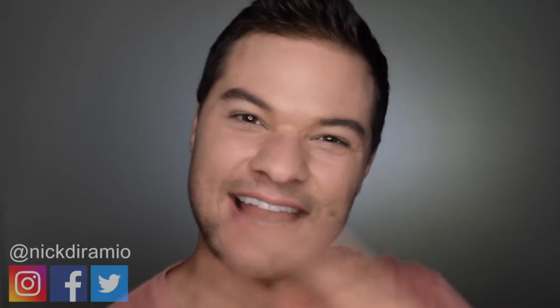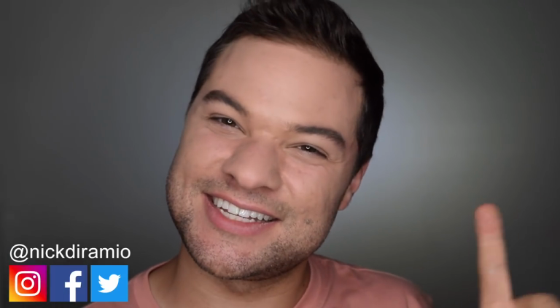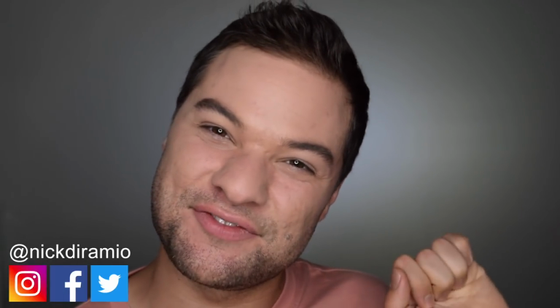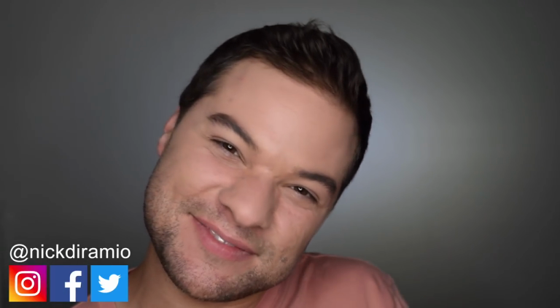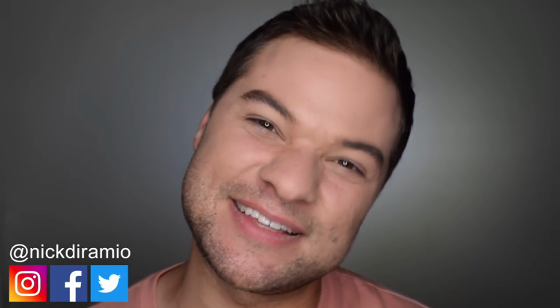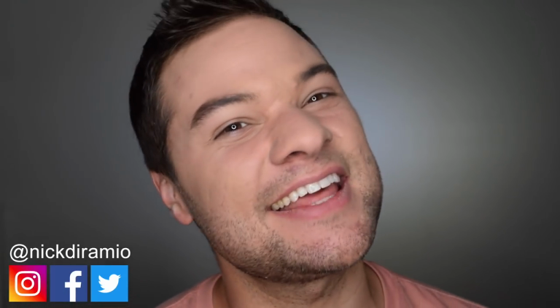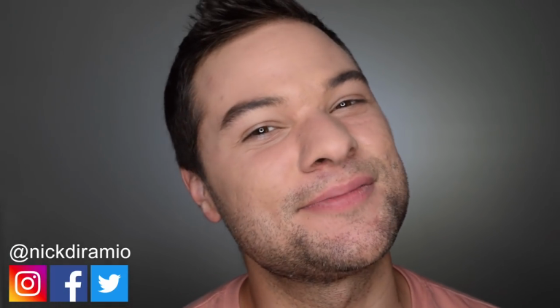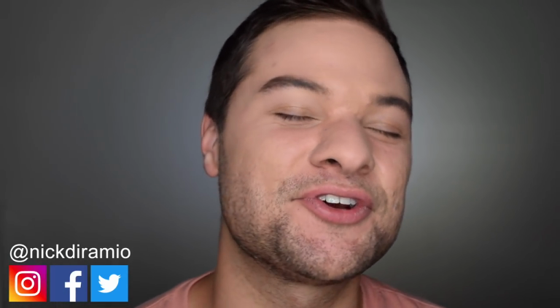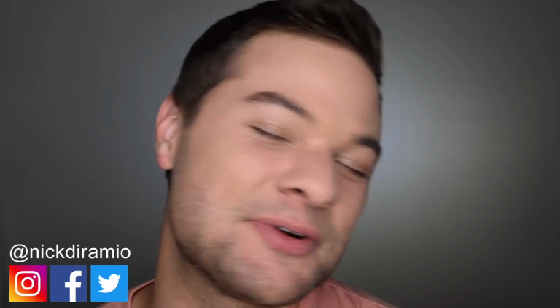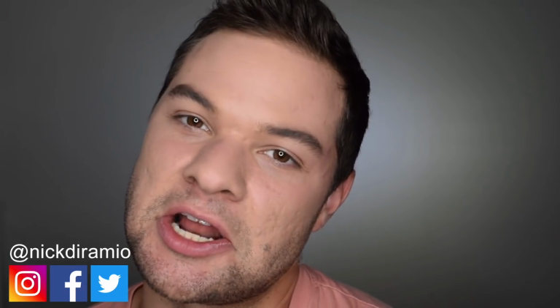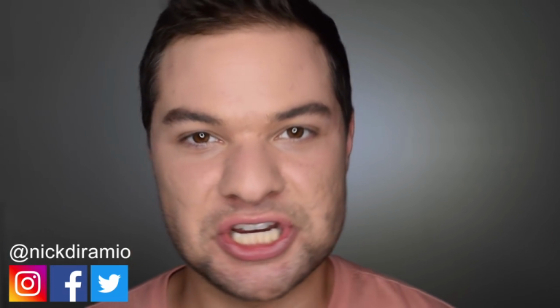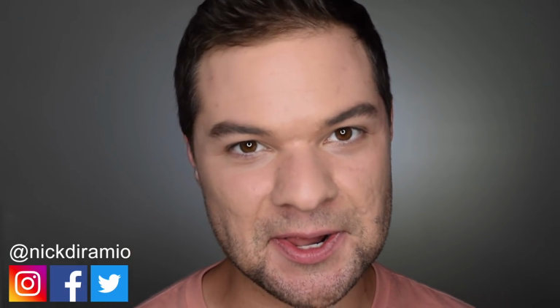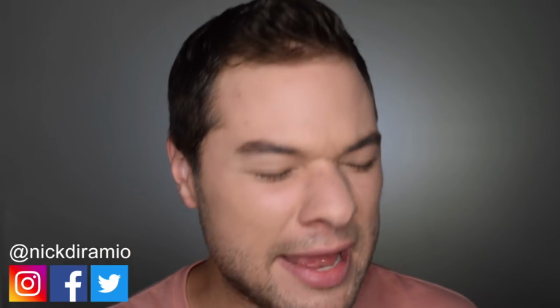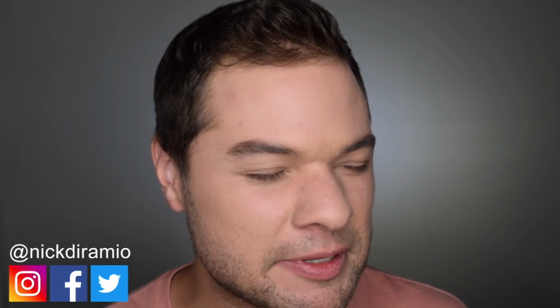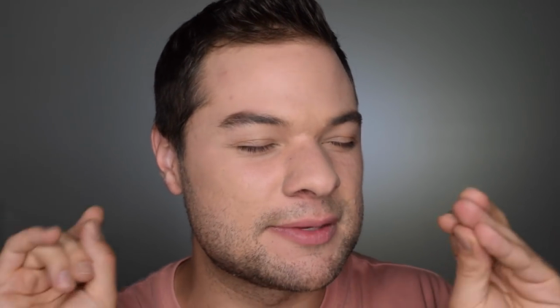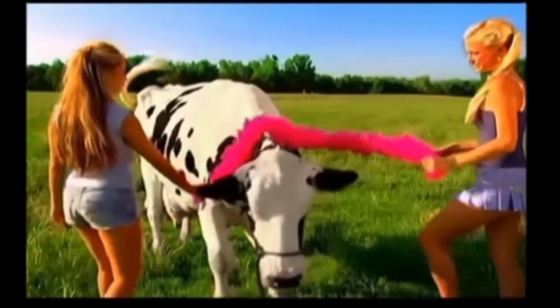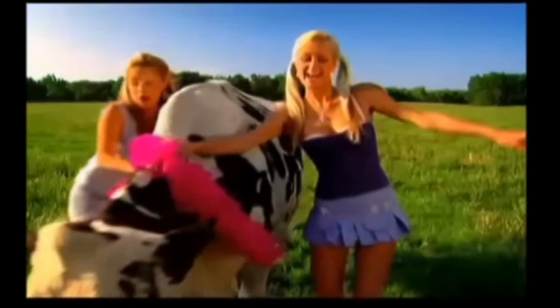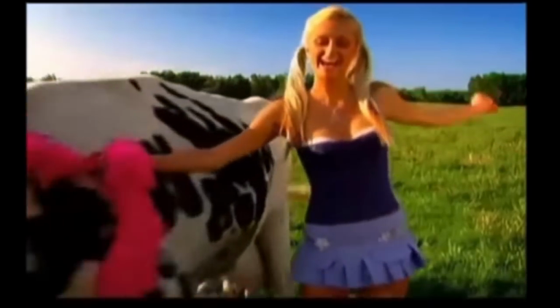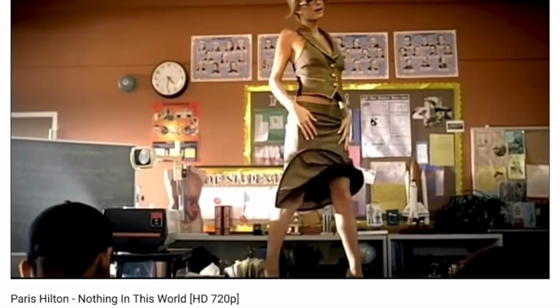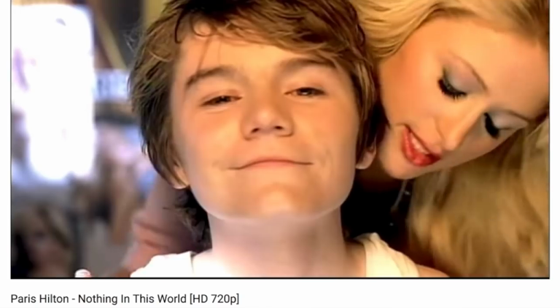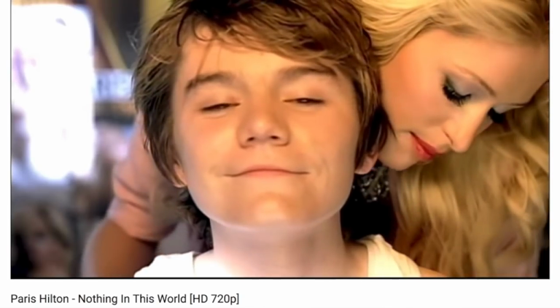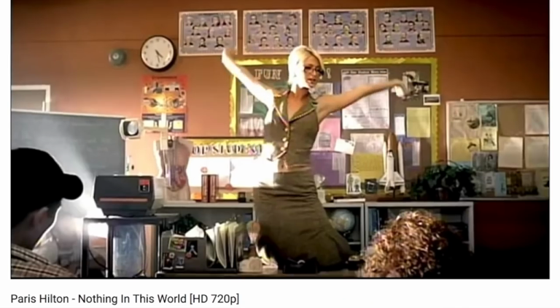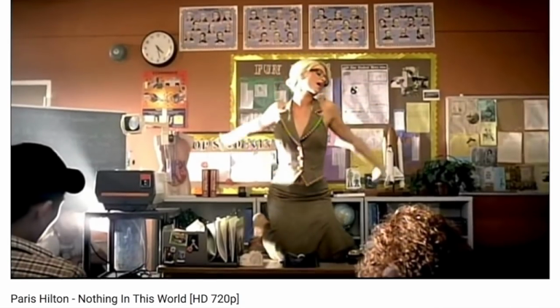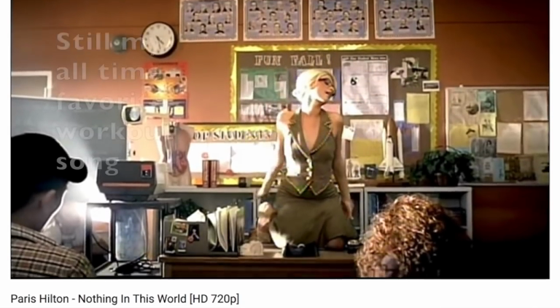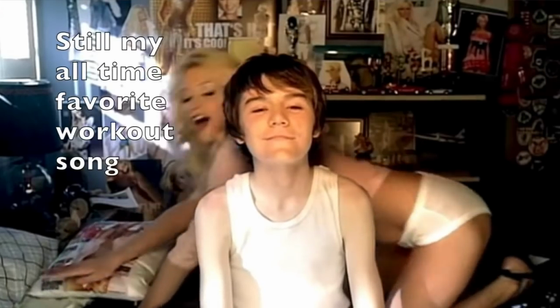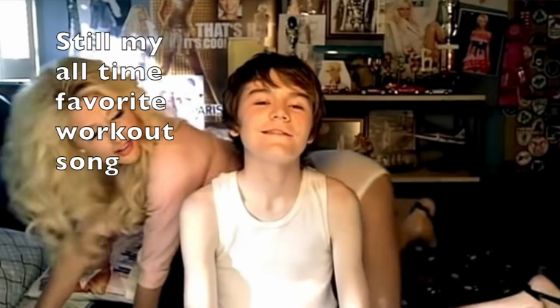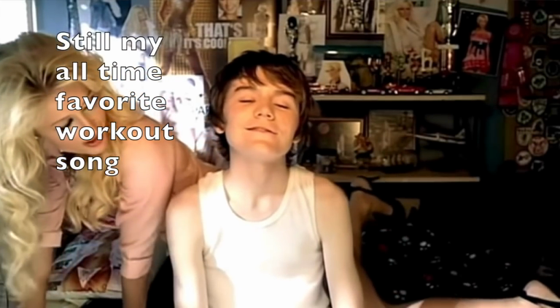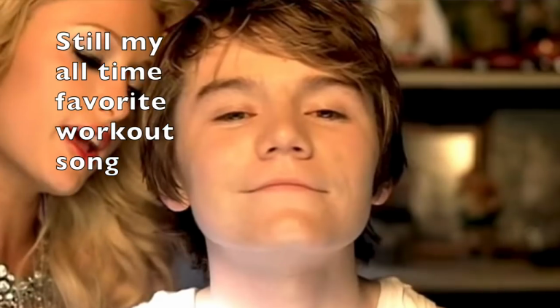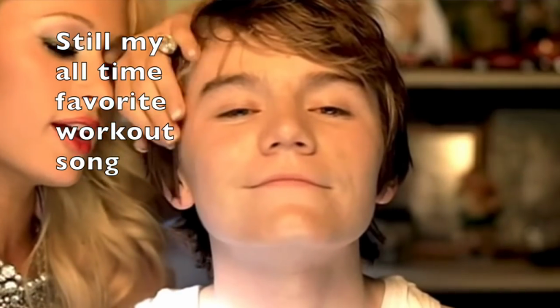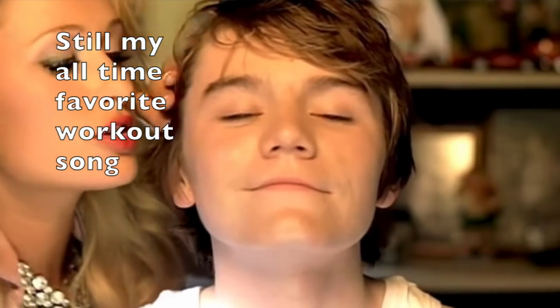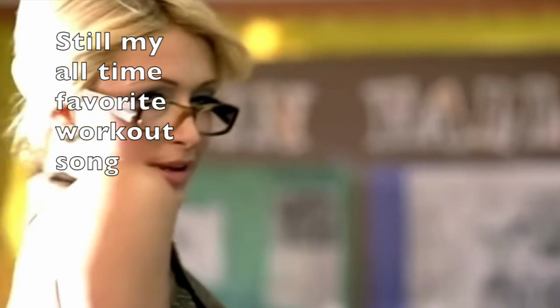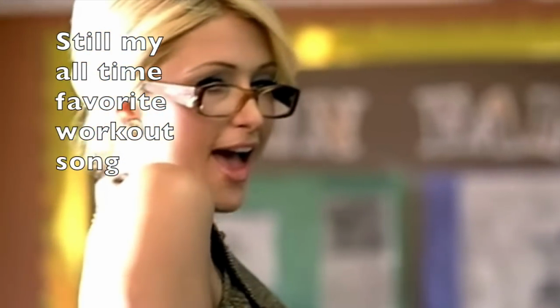Hello, television viewers. My name is Nick. Thank you so much for joining me once again on my channel. Like many people, I was obsessed with Paris Hilton as a kid. I just thought she was everything, and I still think she's a fascinating person. I love her stuff that she does.